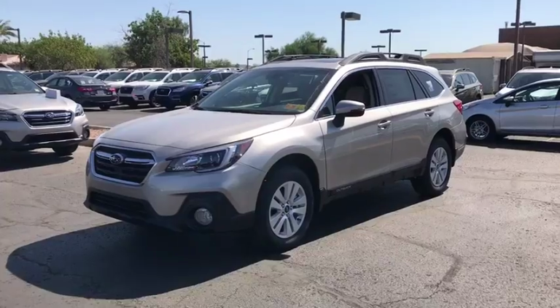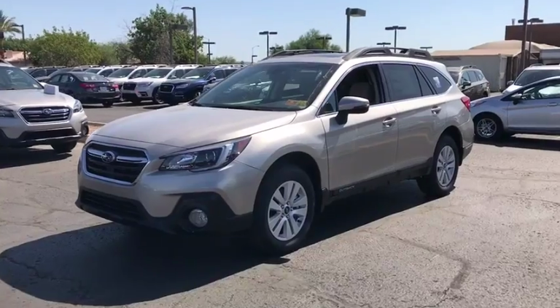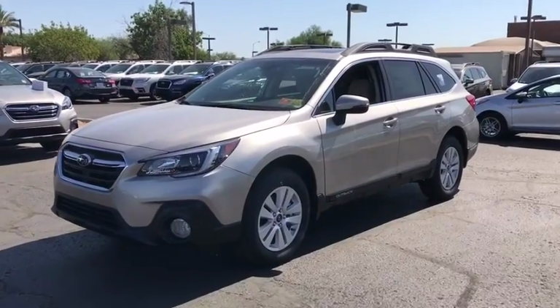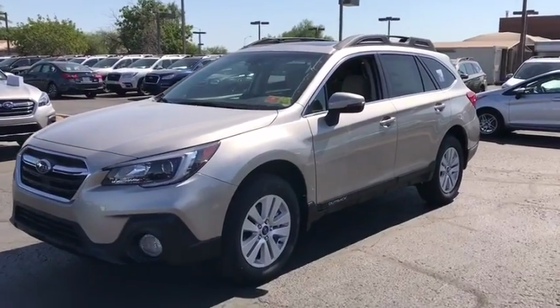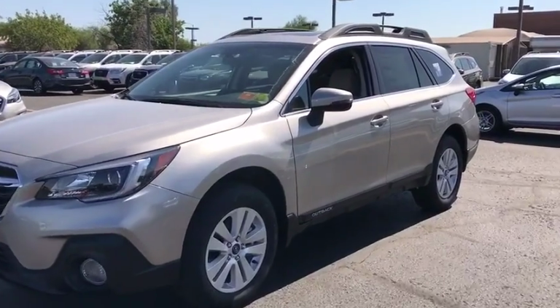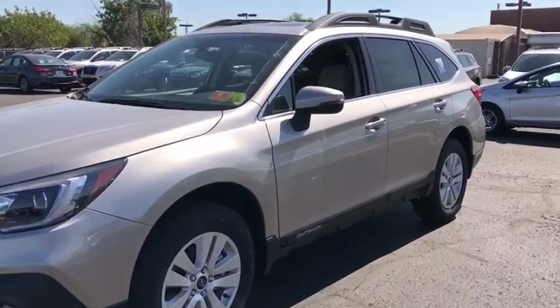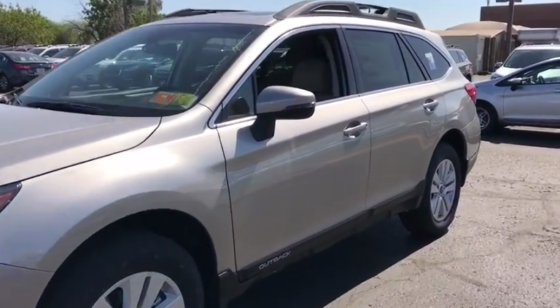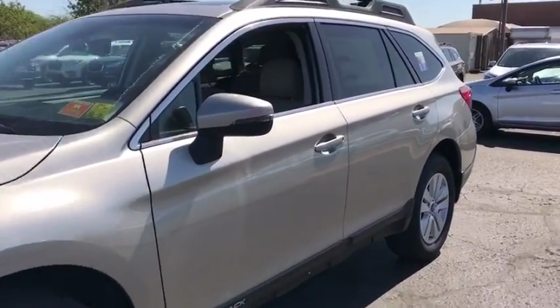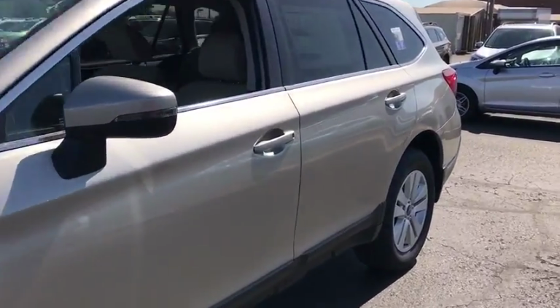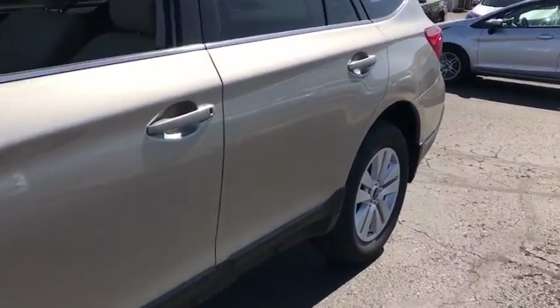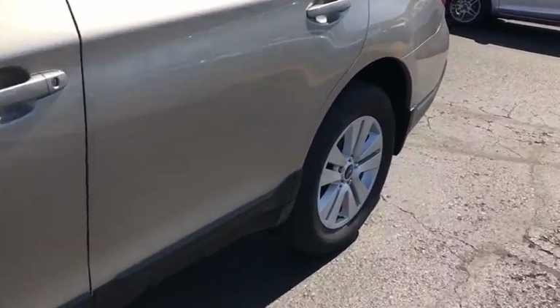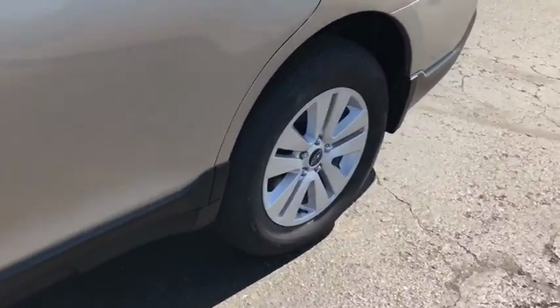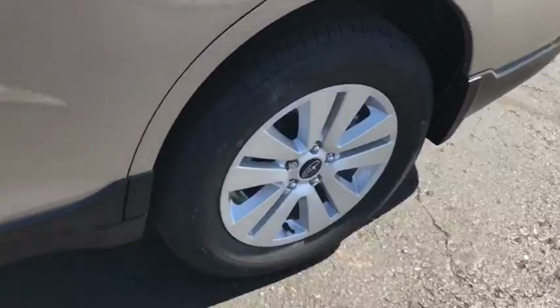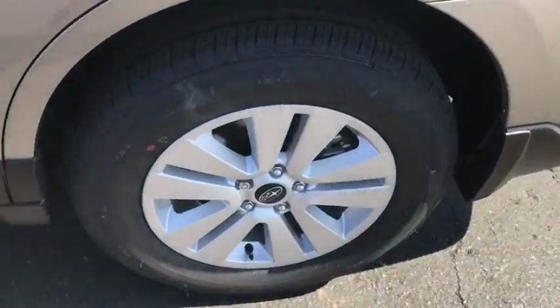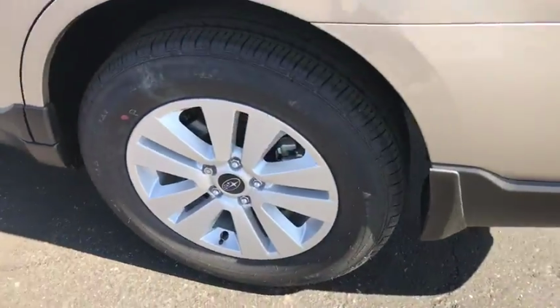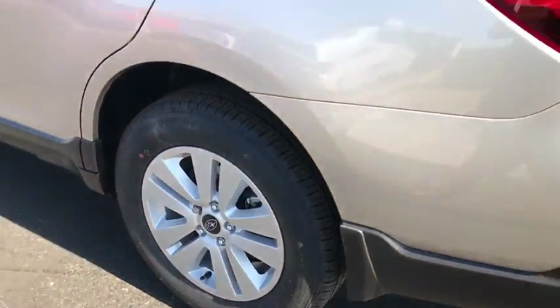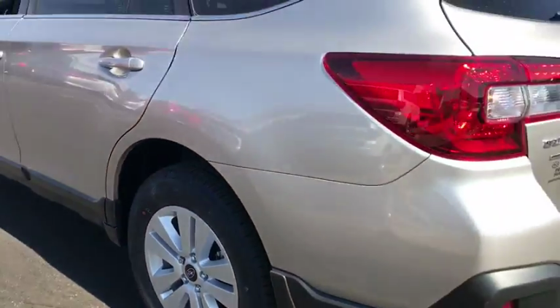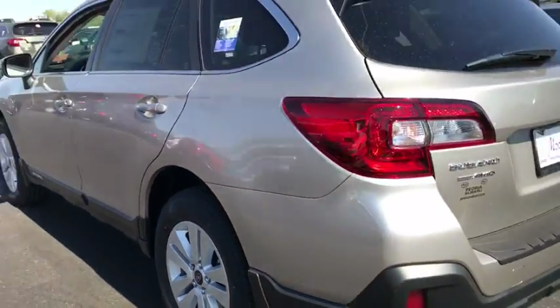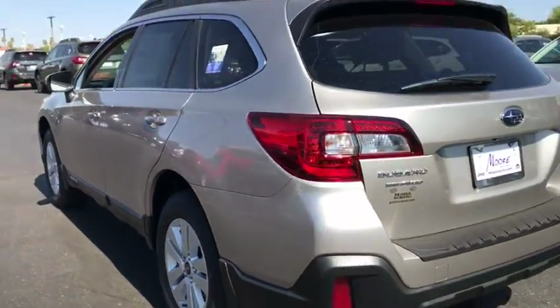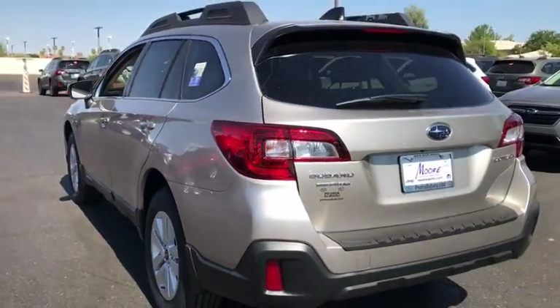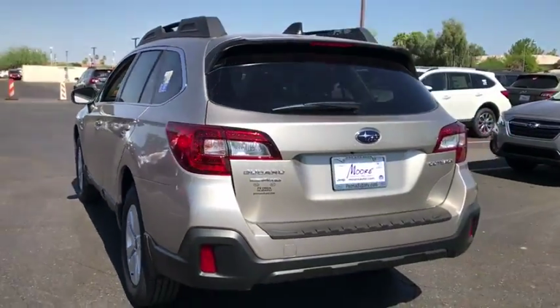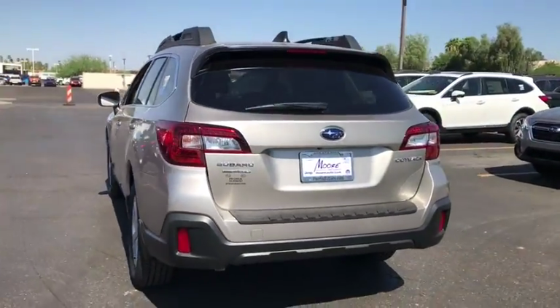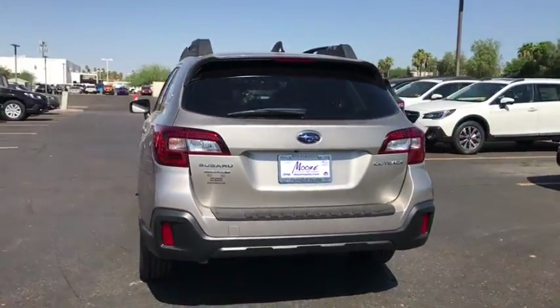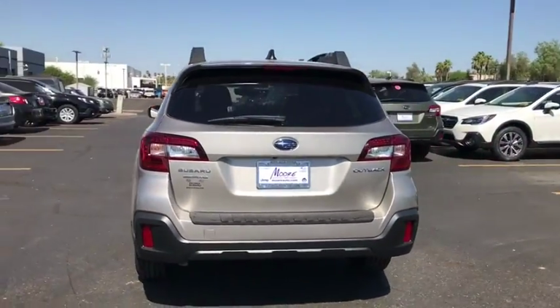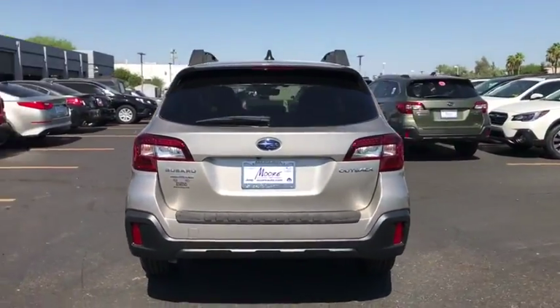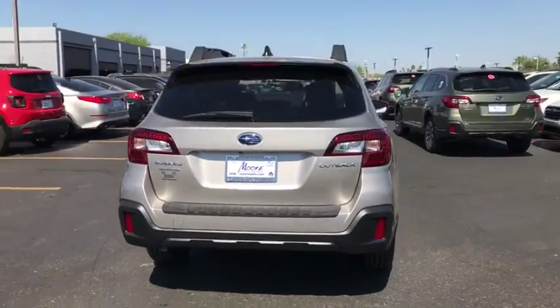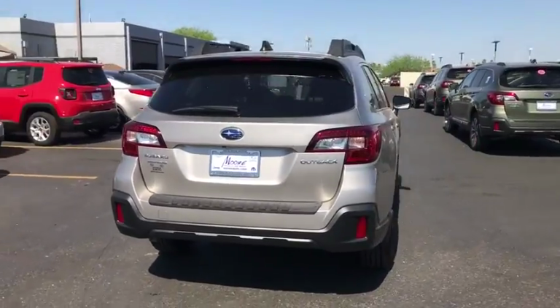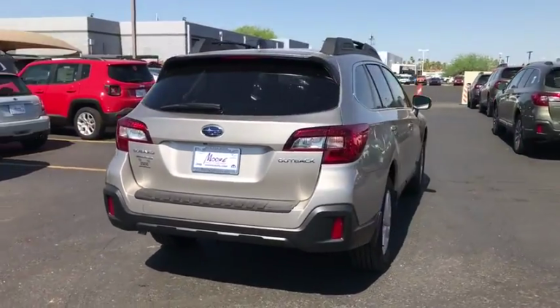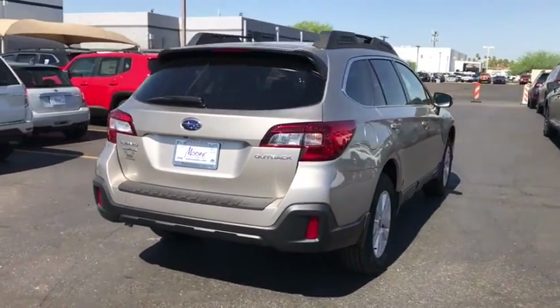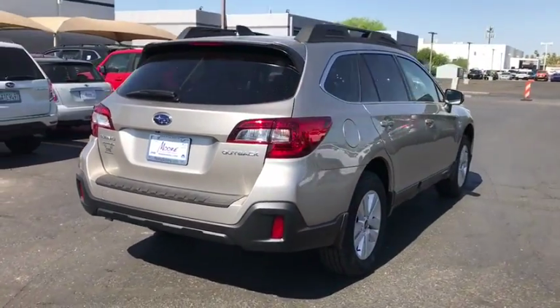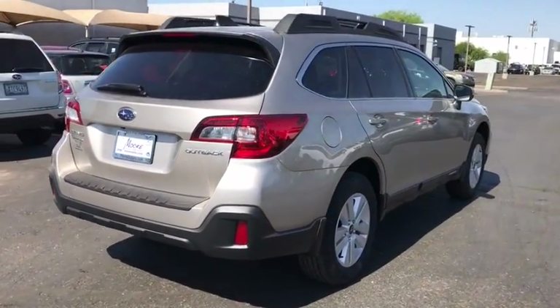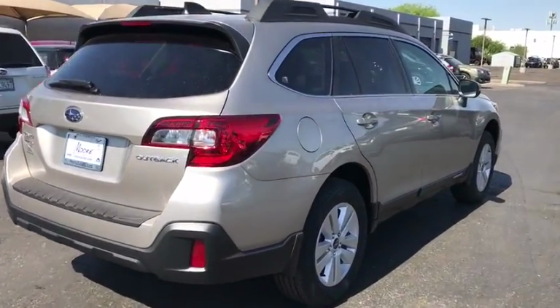Stop by and take a look at the 2019 Subaru Outback. Take the go-anywhere capability of all-wheel drive and plenty of room for cargo and companions, and you've got the Subaru Outback. Let the adventure begin.